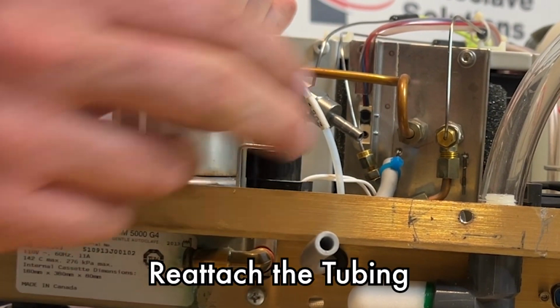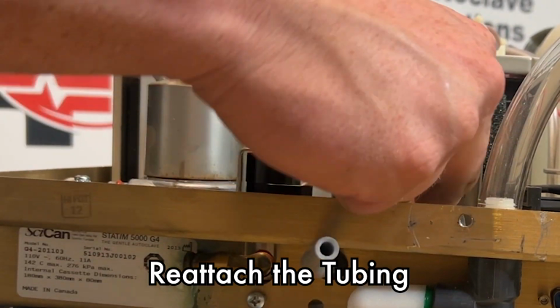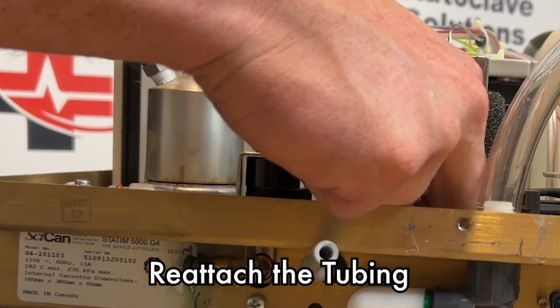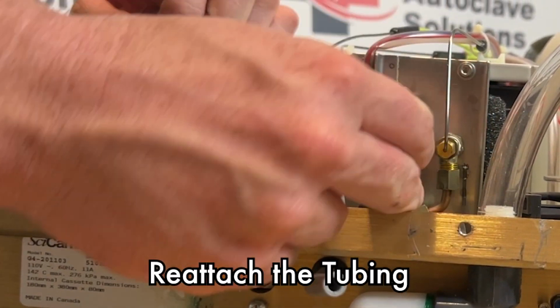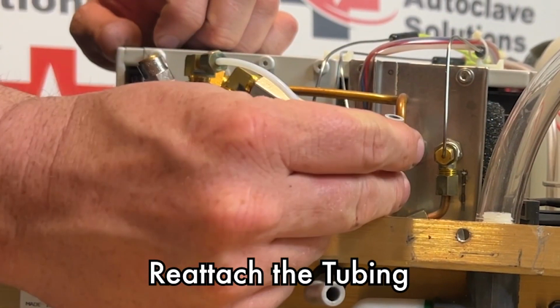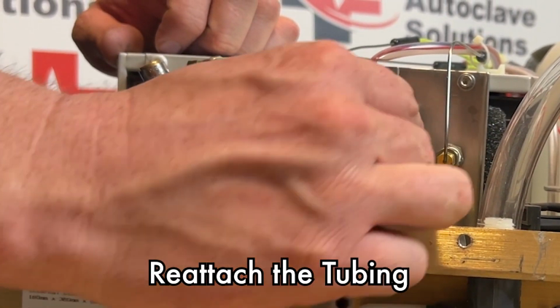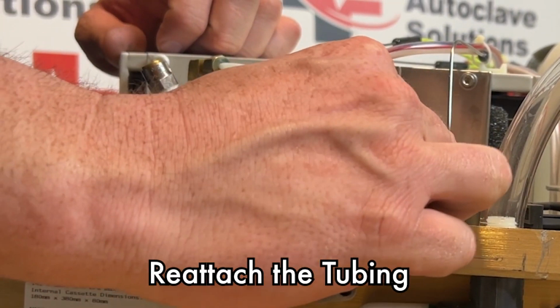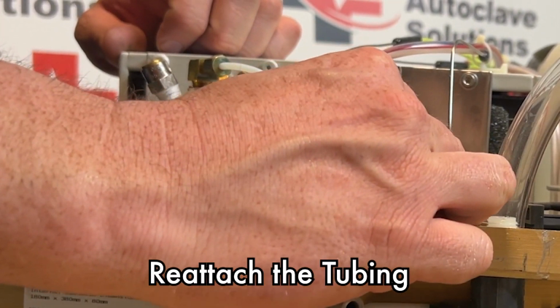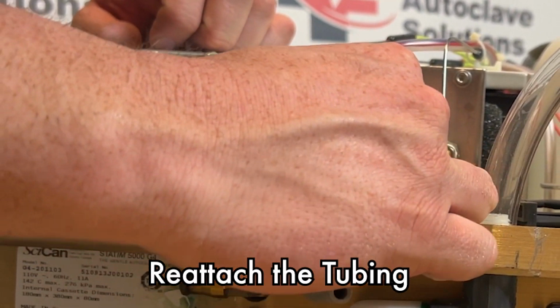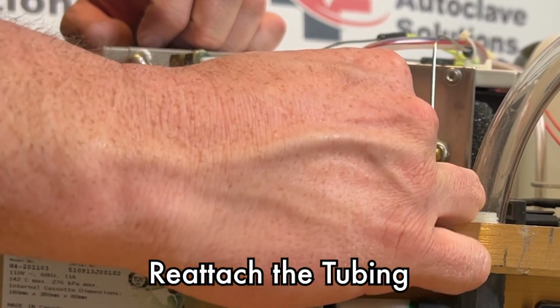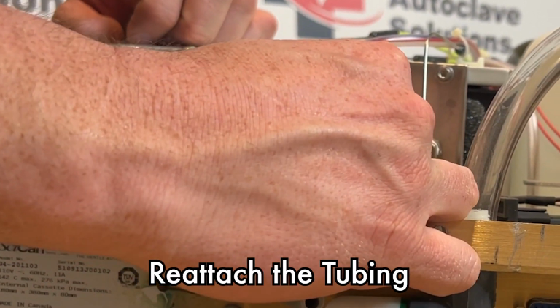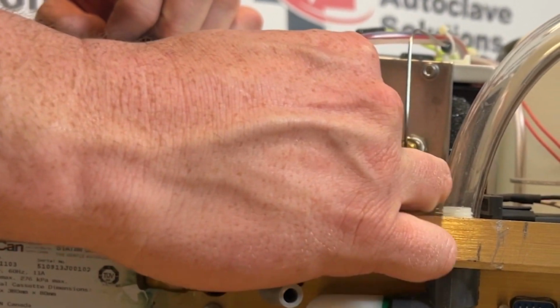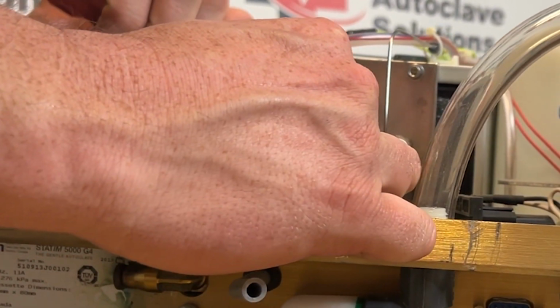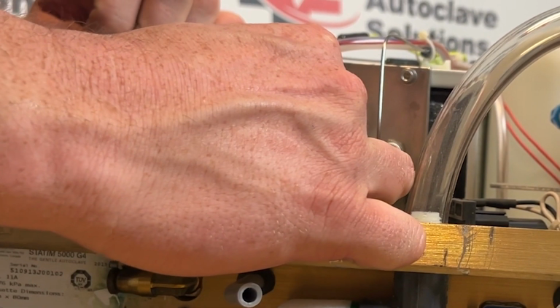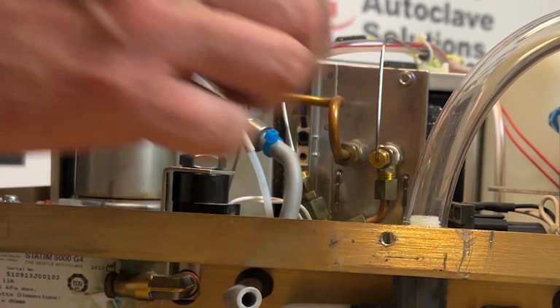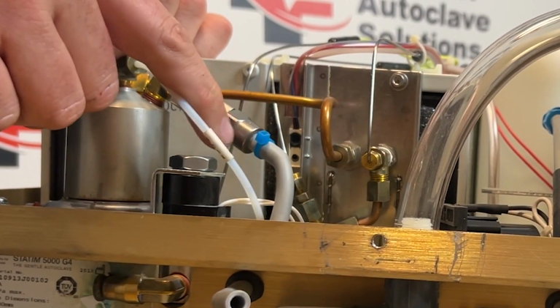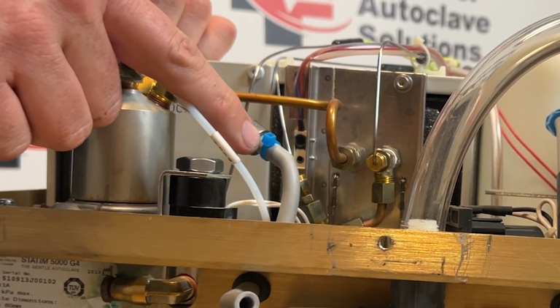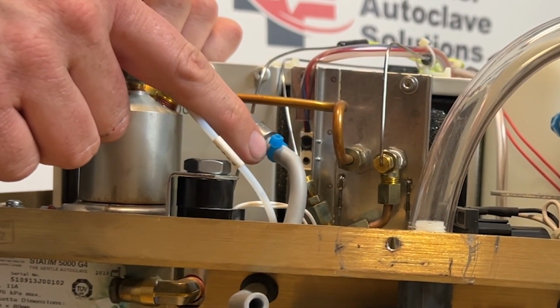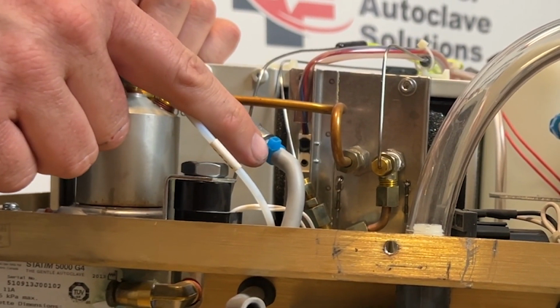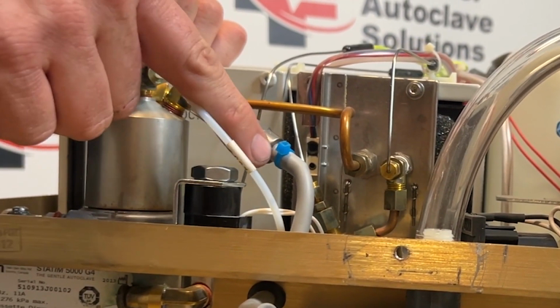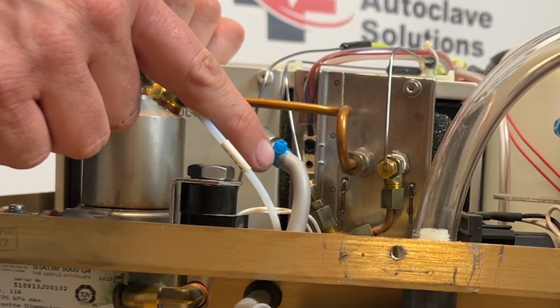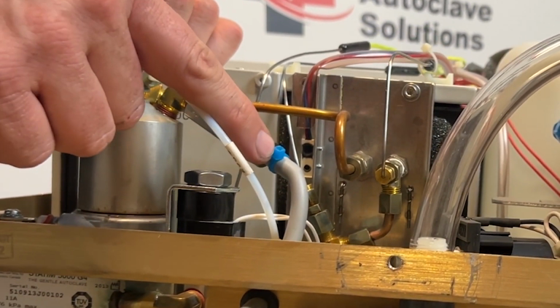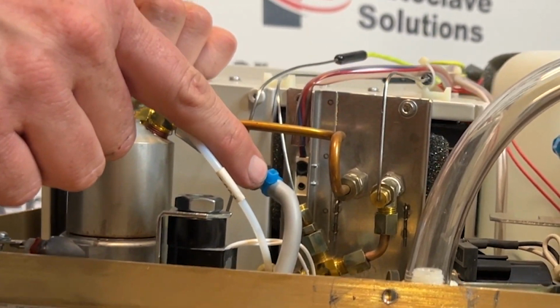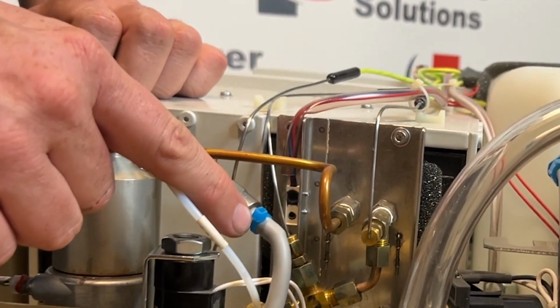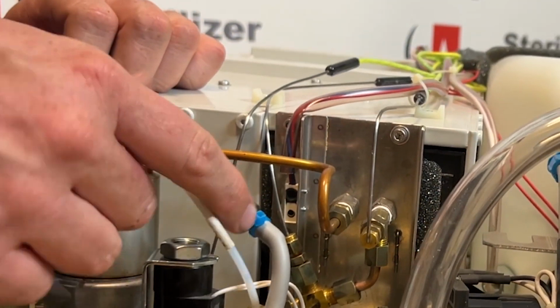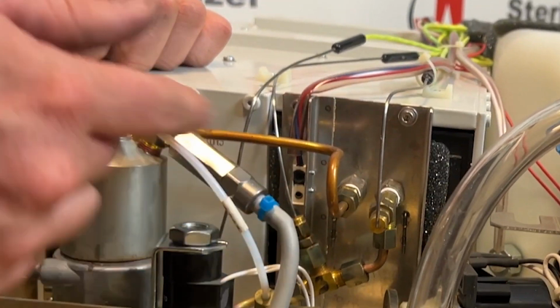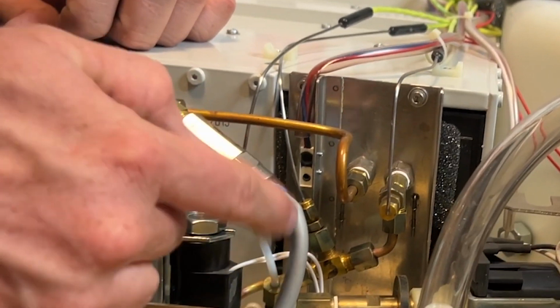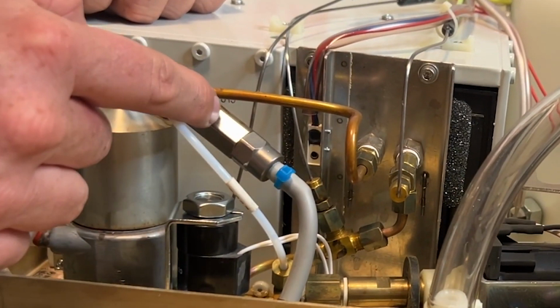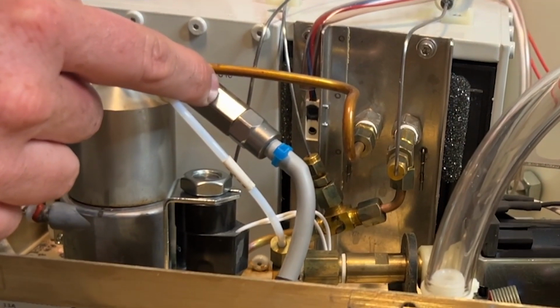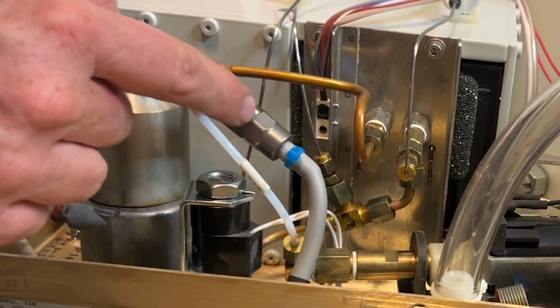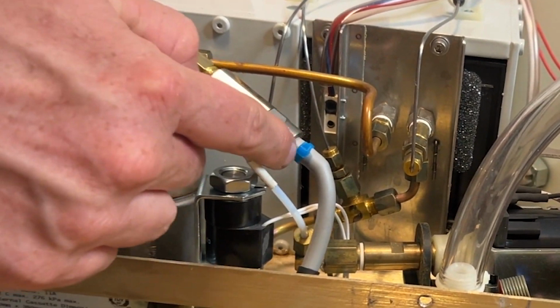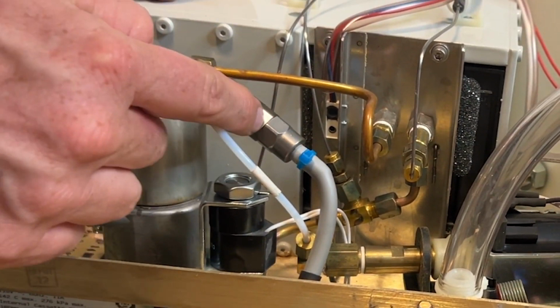We do want to reattach our tube to our check valve. The new check valve comes with a new zip tie. However, I did not change this check valve as it is brand new.